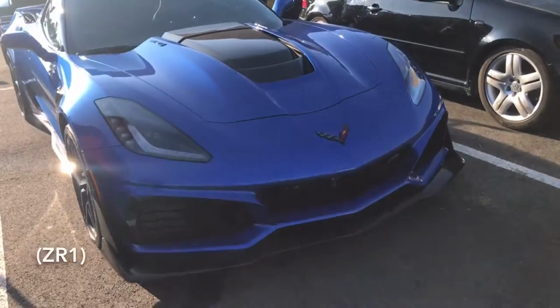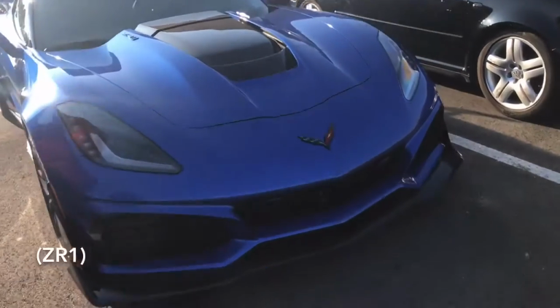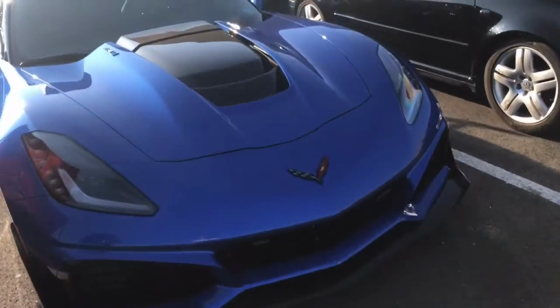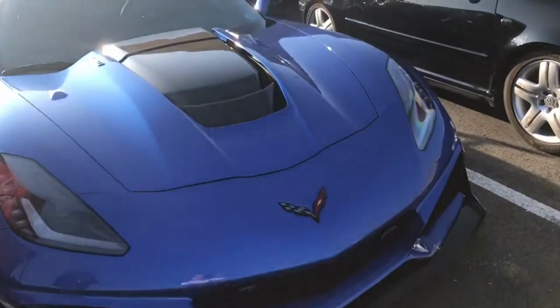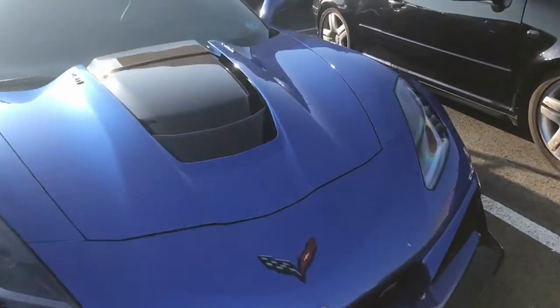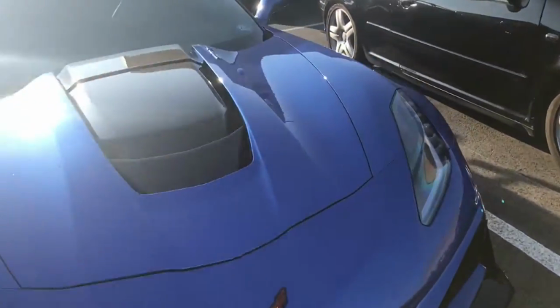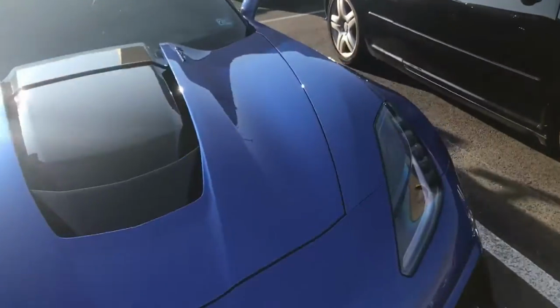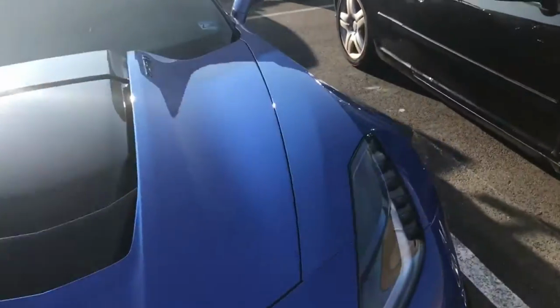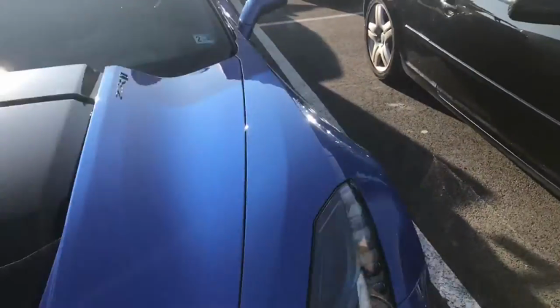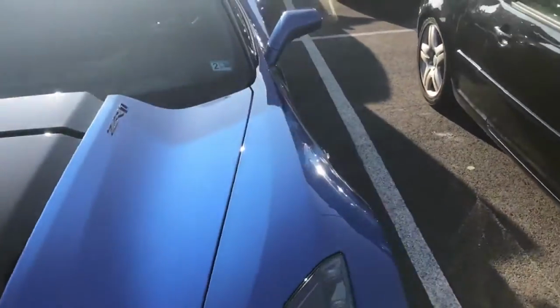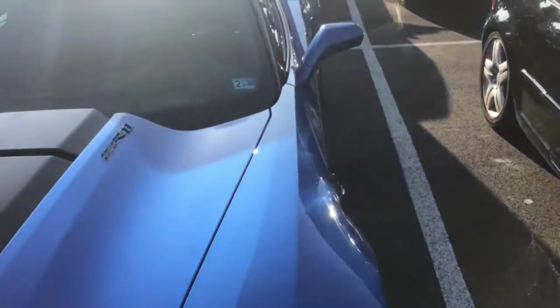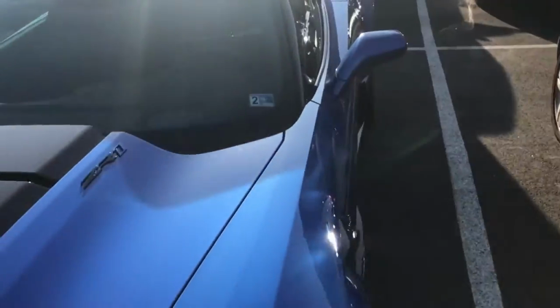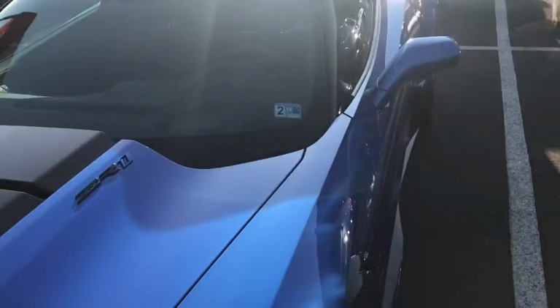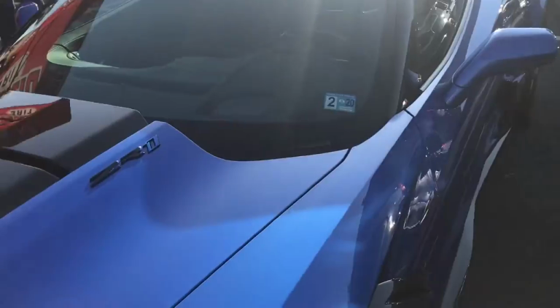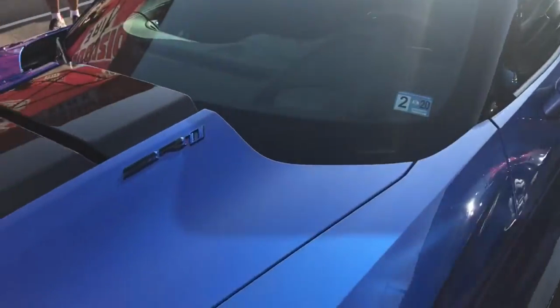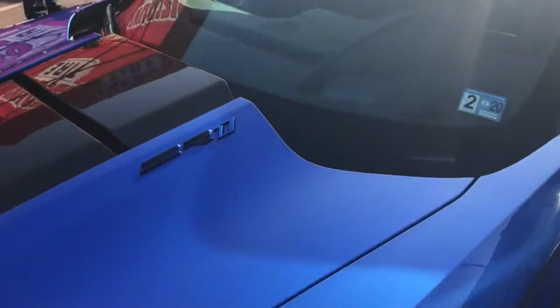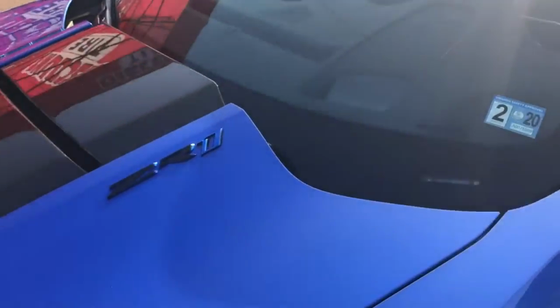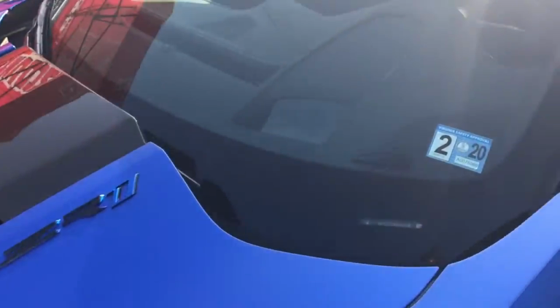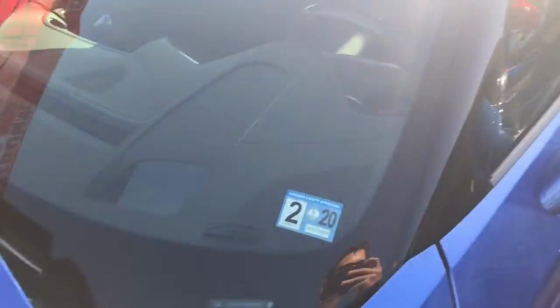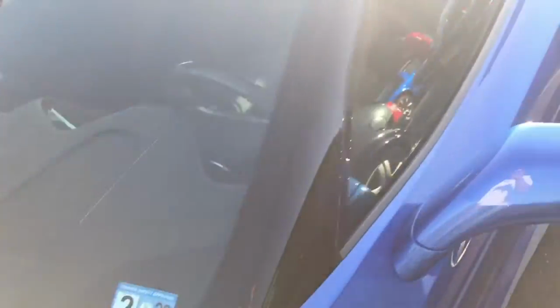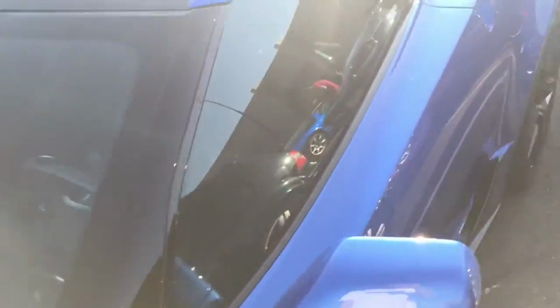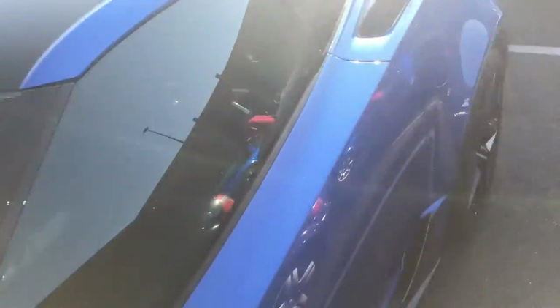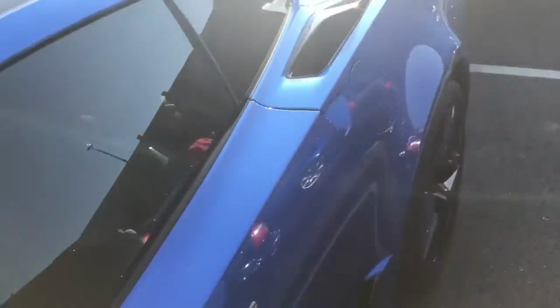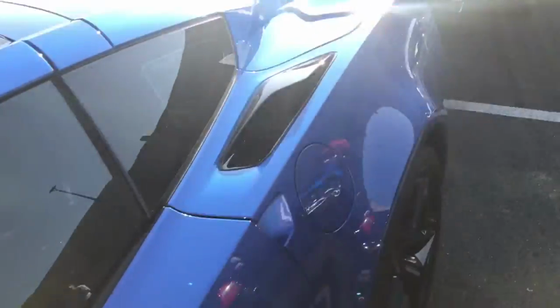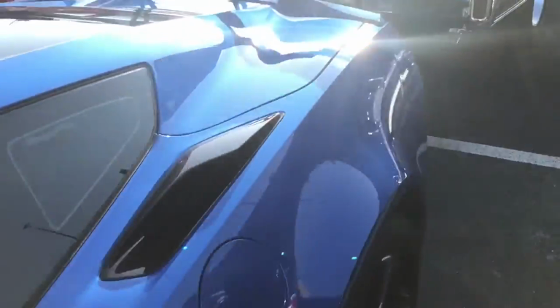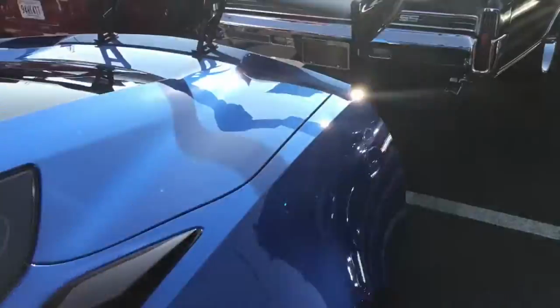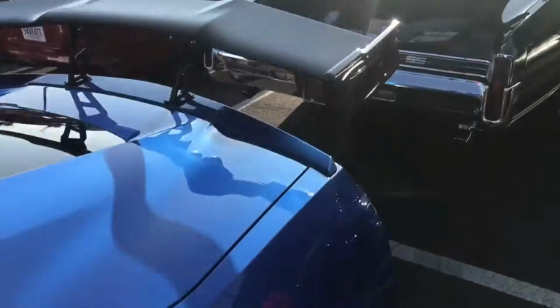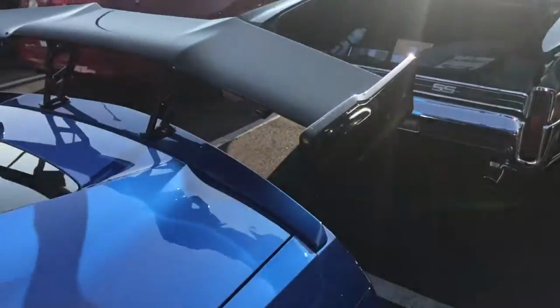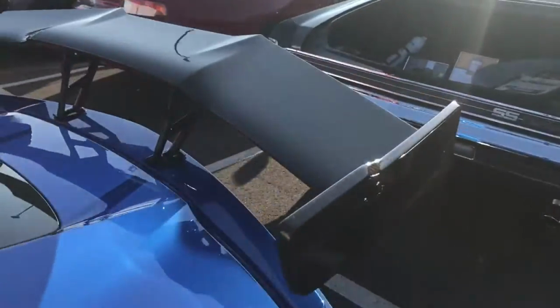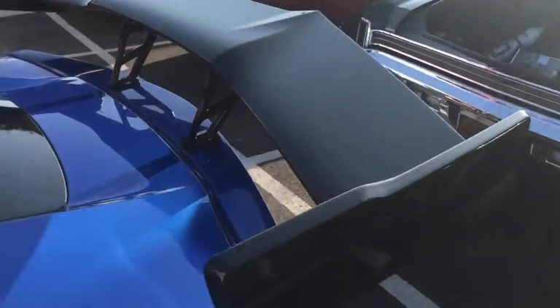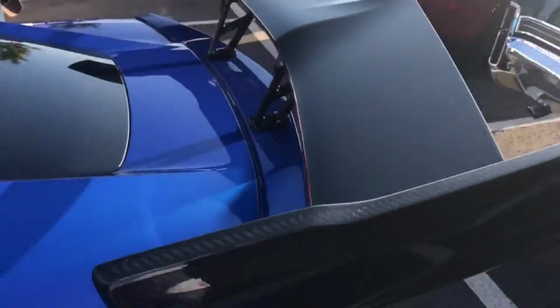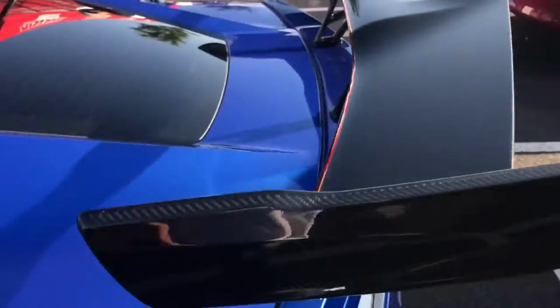ZL1 in this midnight blue. The only color I've seen is black and orange — never seen one in this blue.